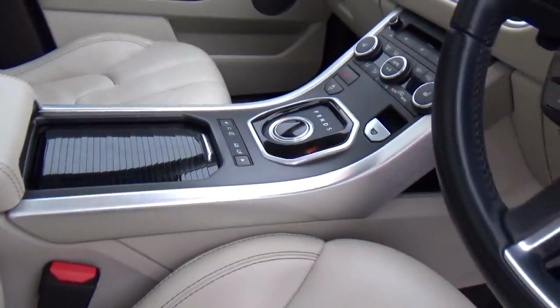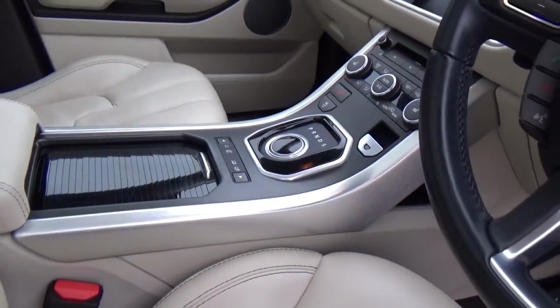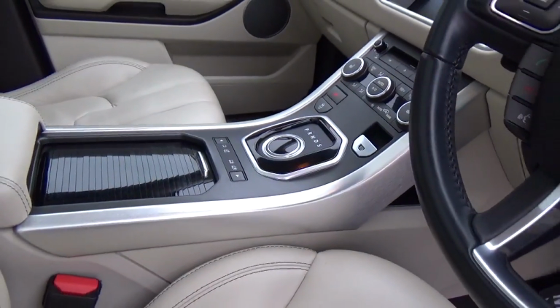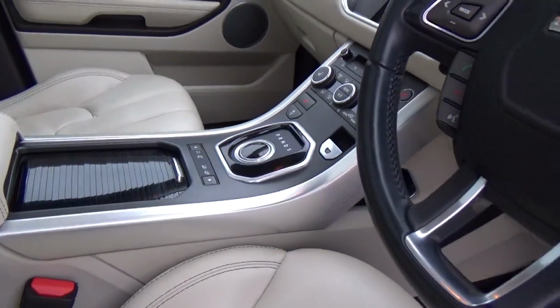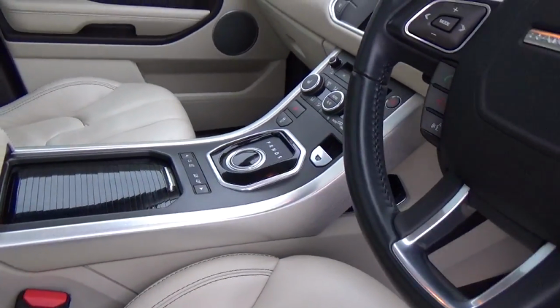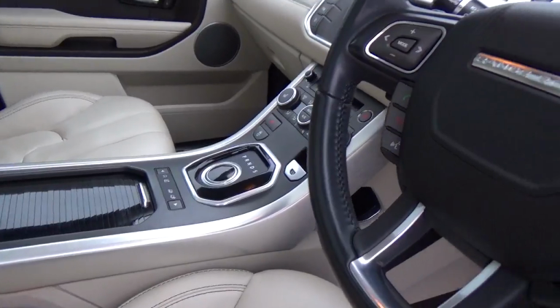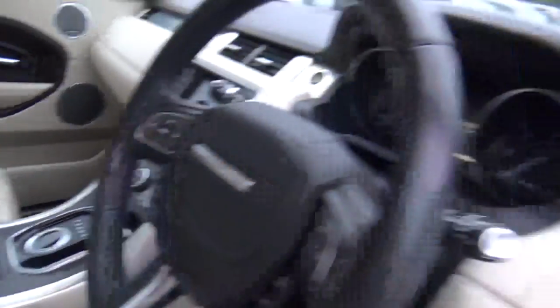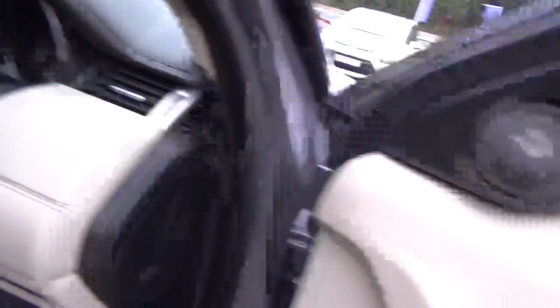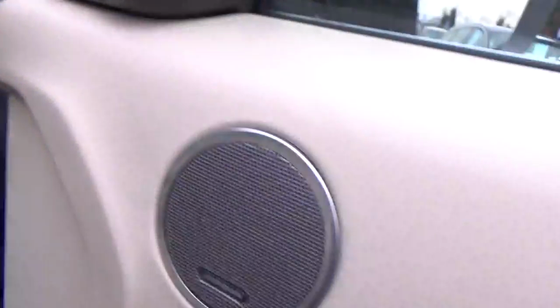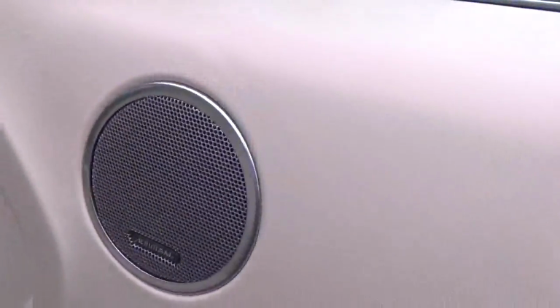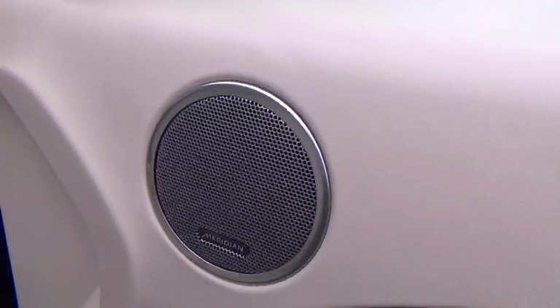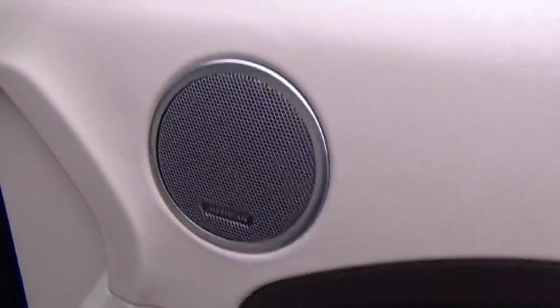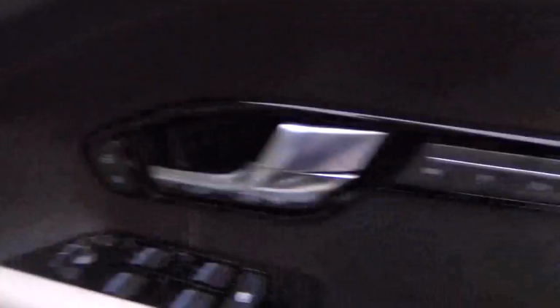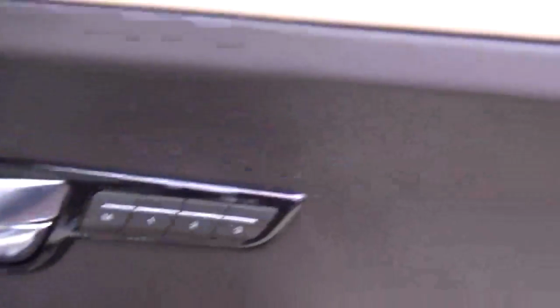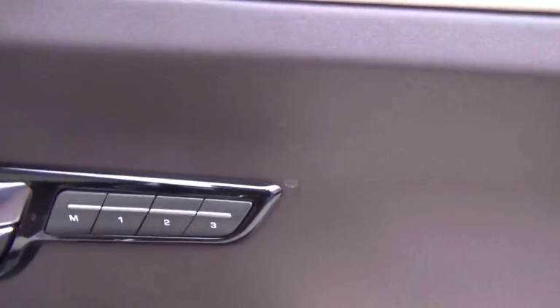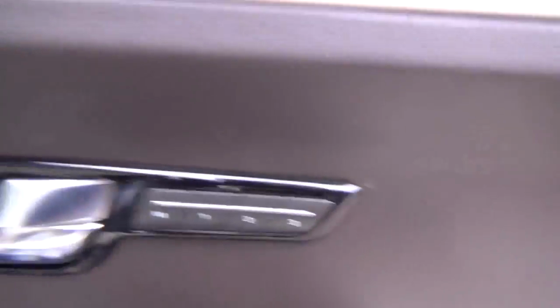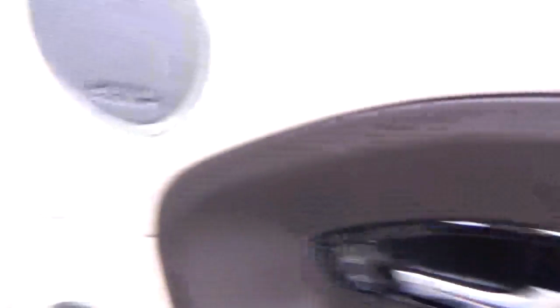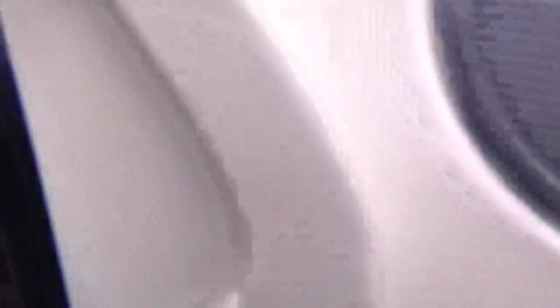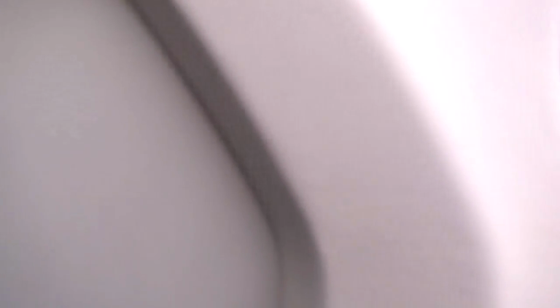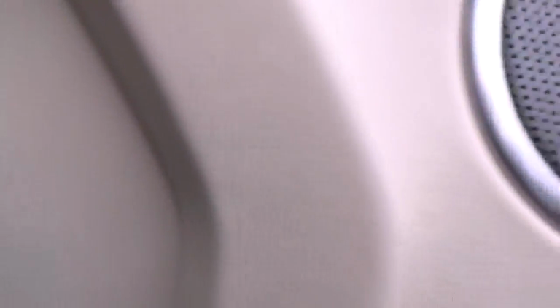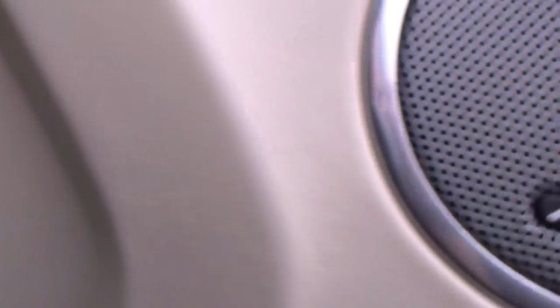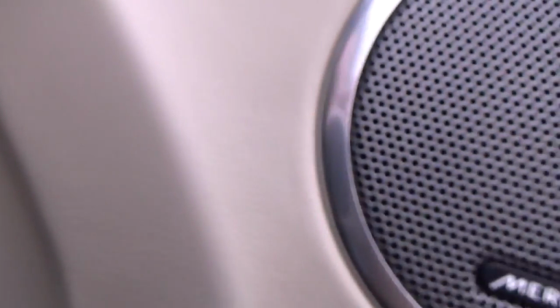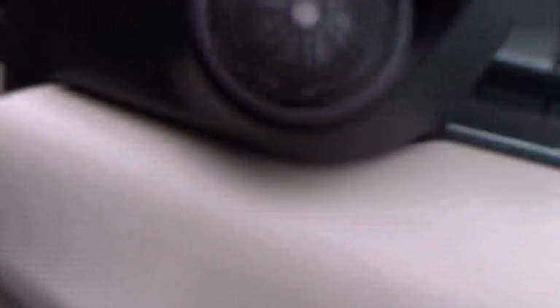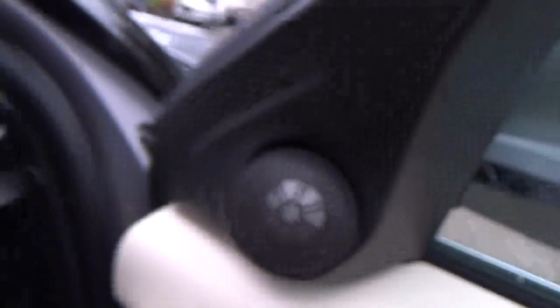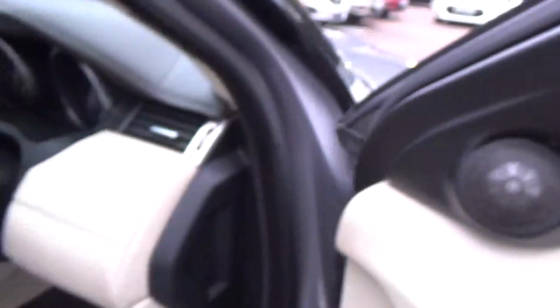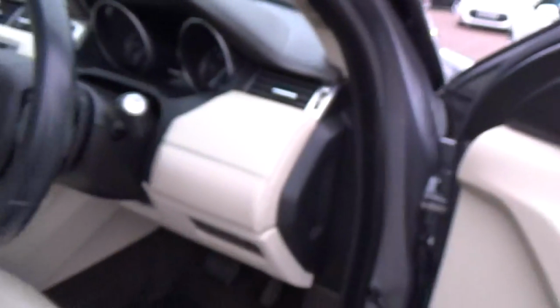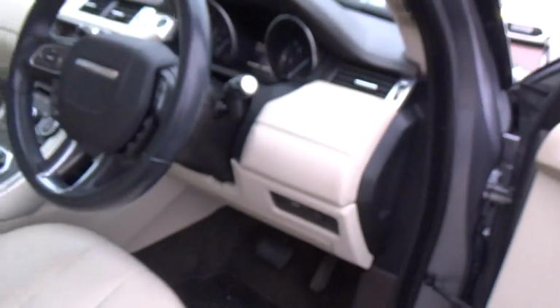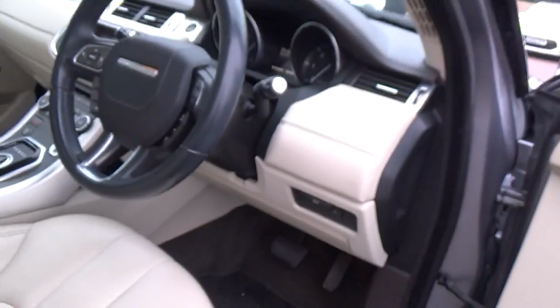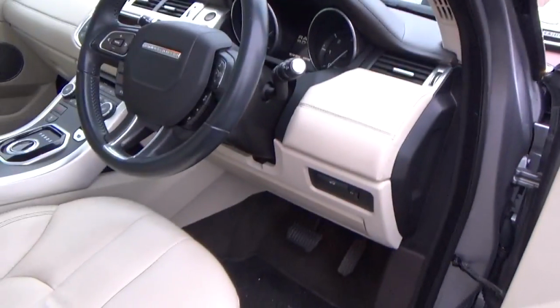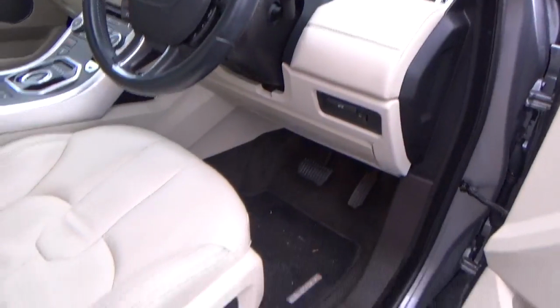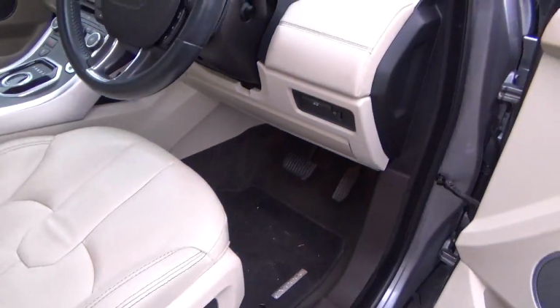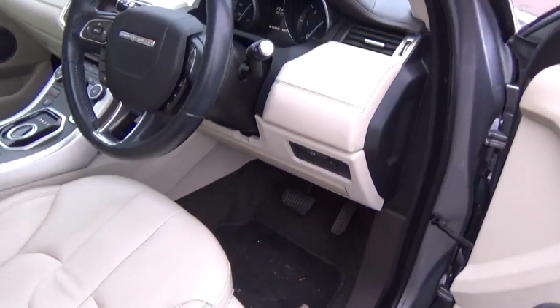Stainless inlays just there. Meridian hi-fi. And then your memory seats. Velour mats all round.